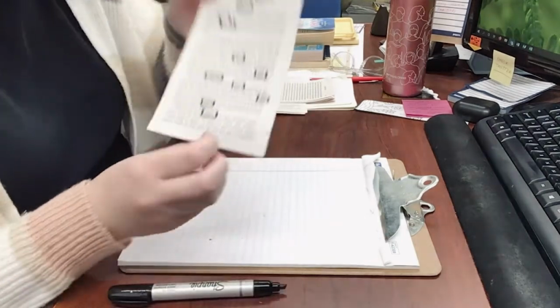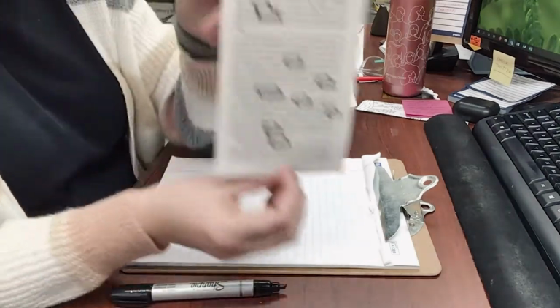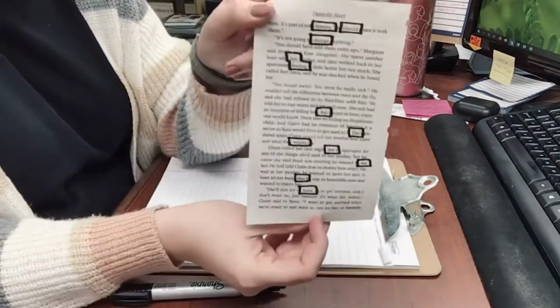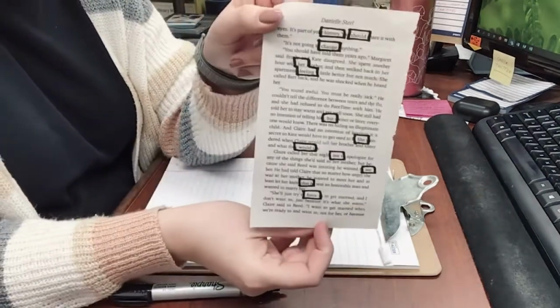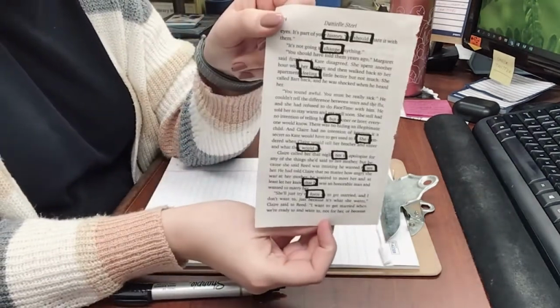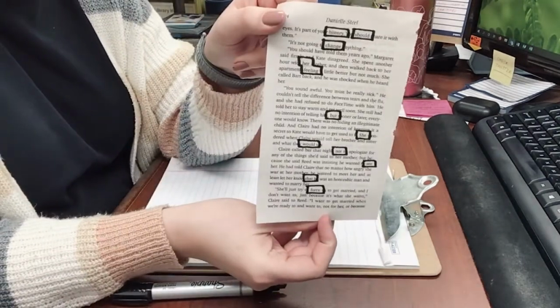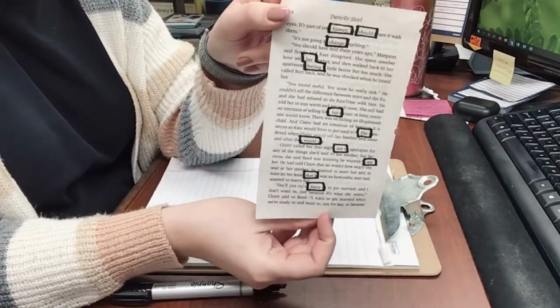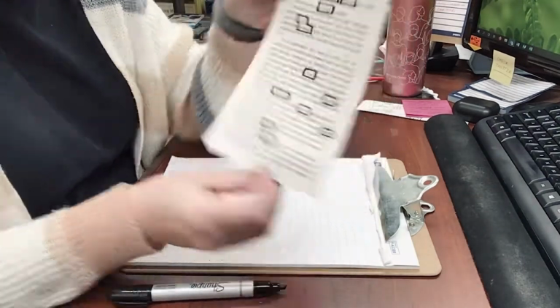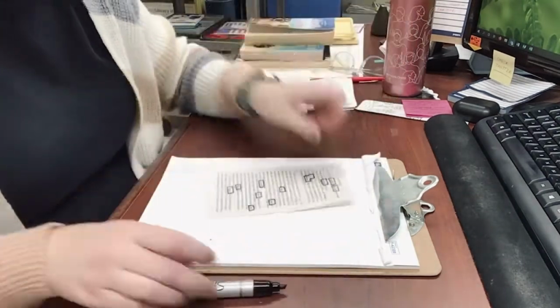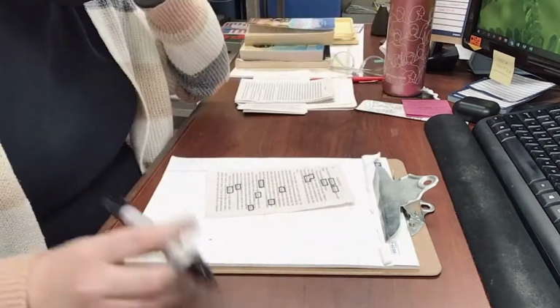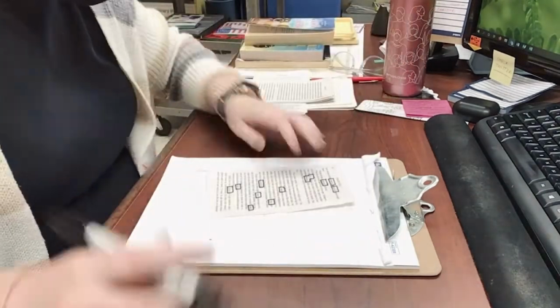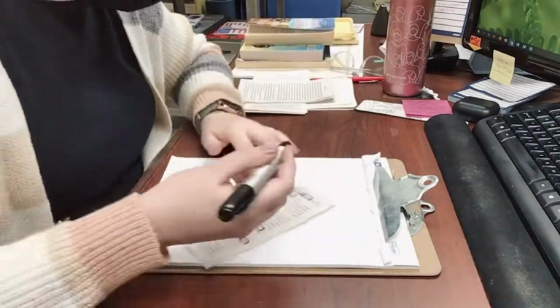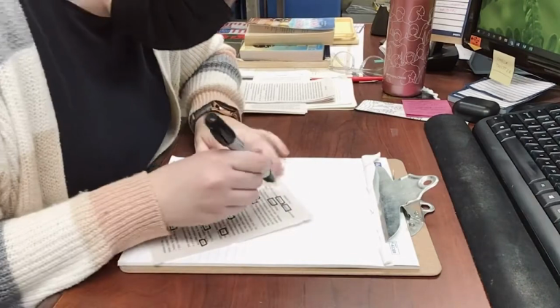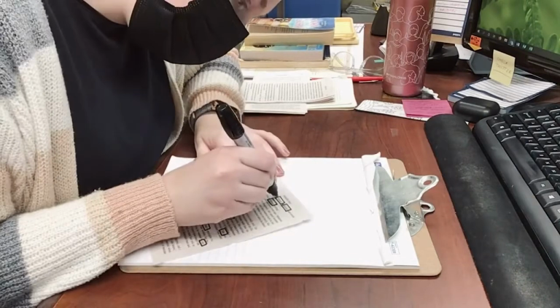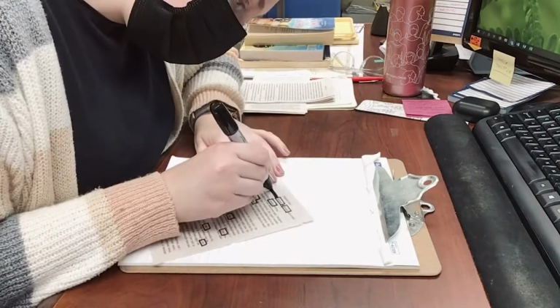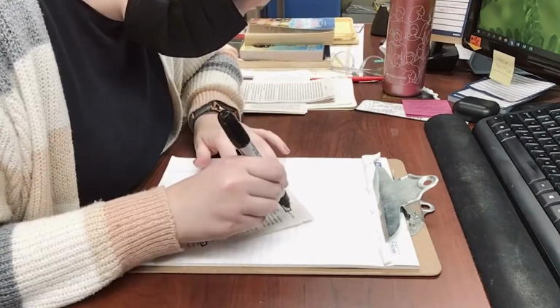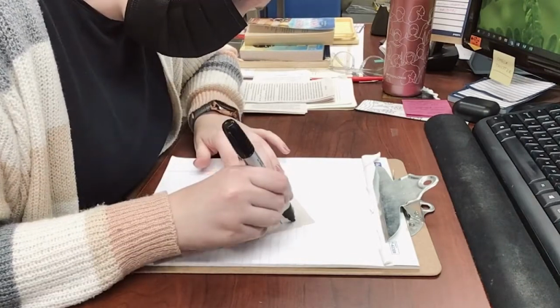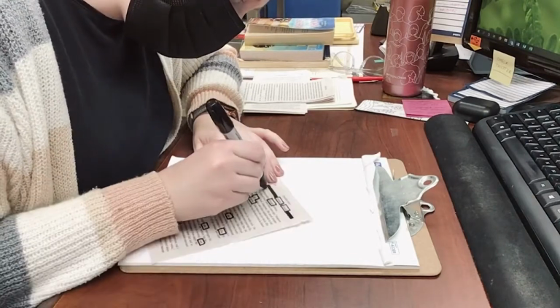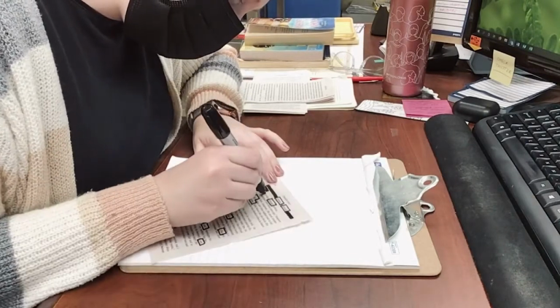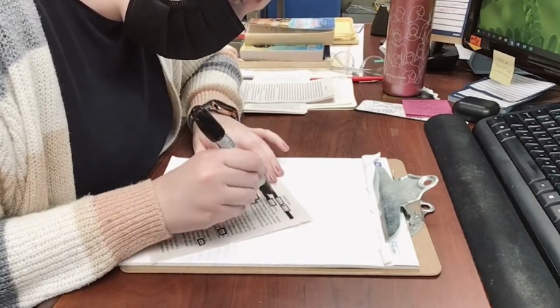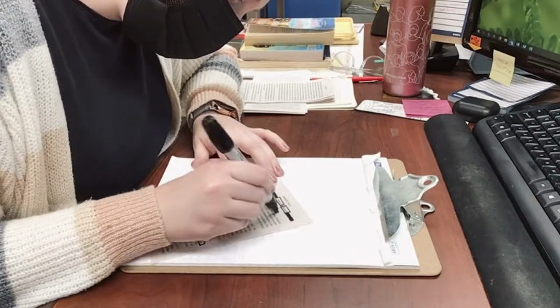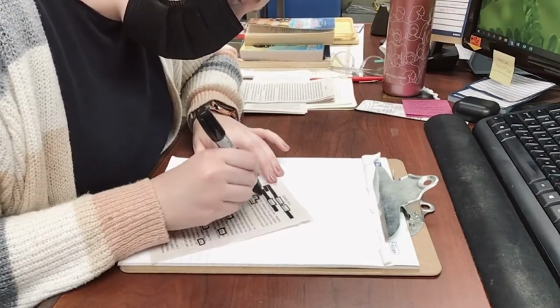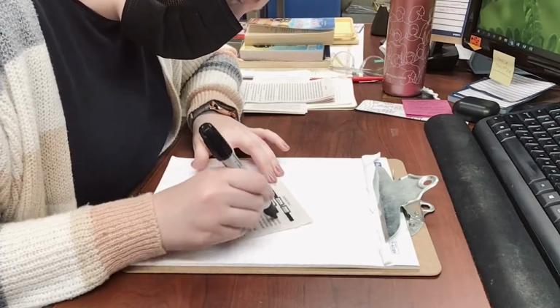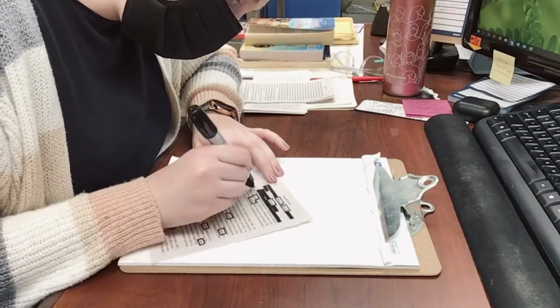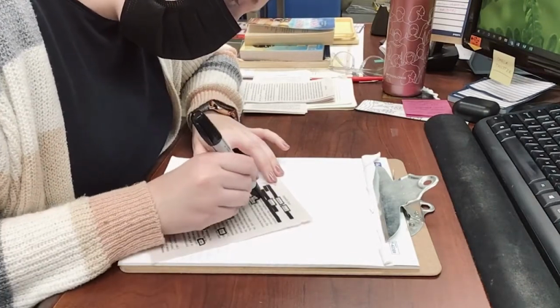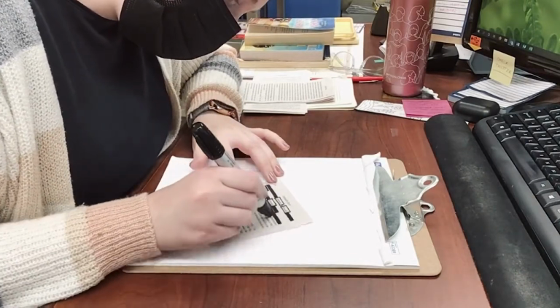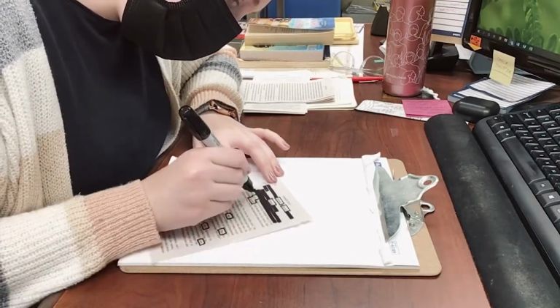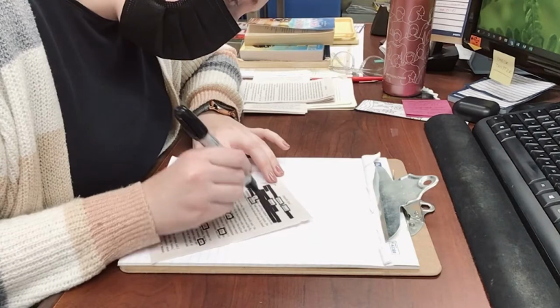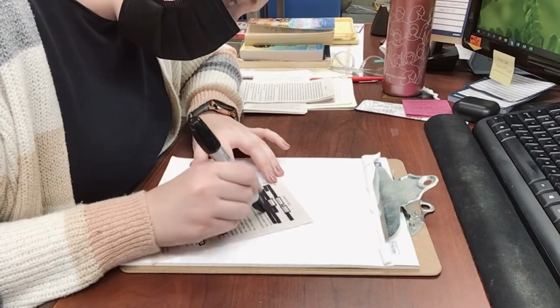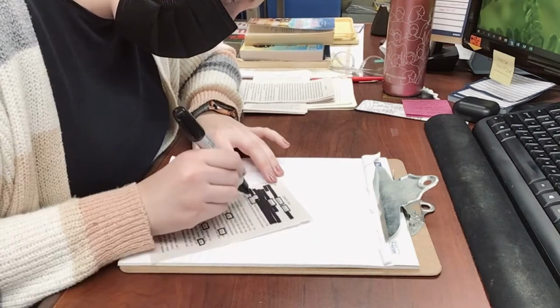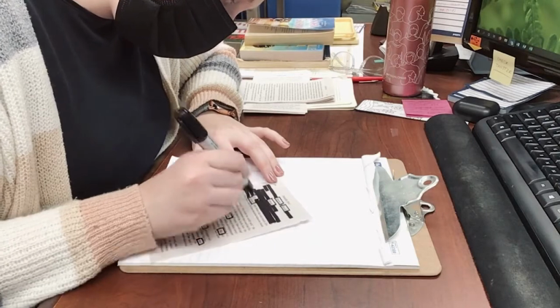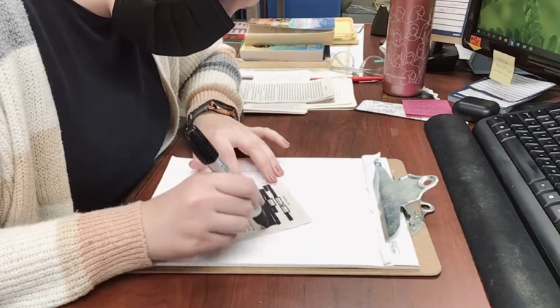So here's what that looks like for me. The next step is to color all the other words that we don't want in our poem. So I'm just going over the words we don't need and going around the words in my poem.